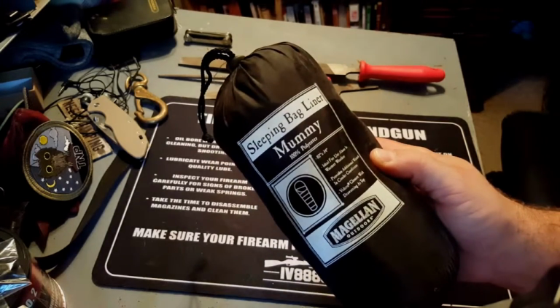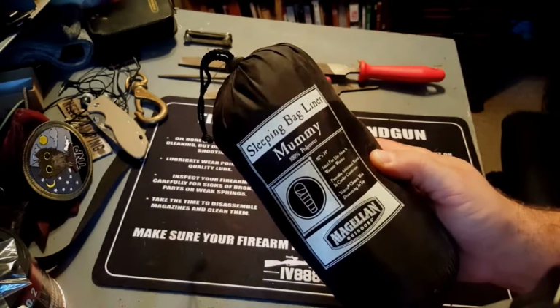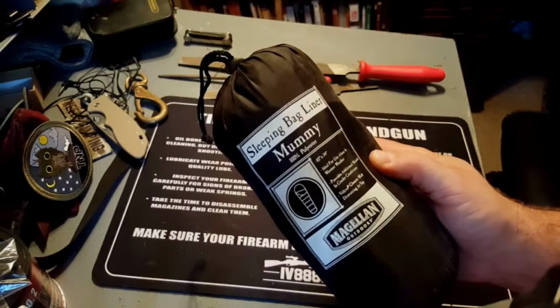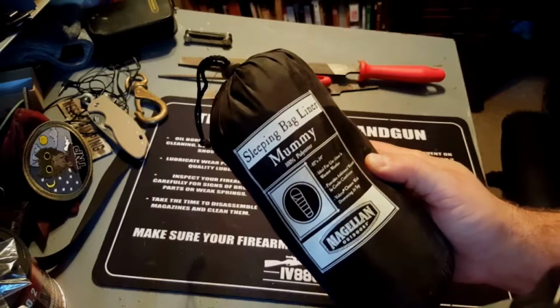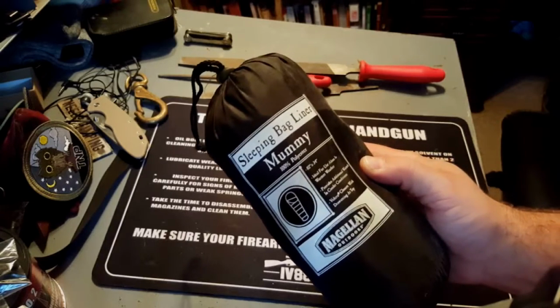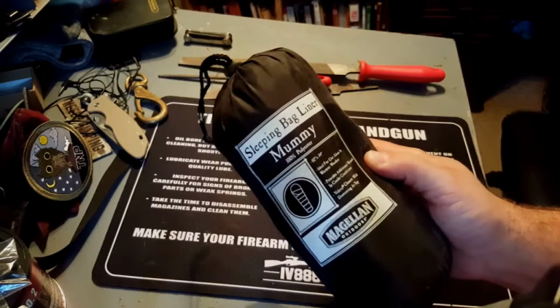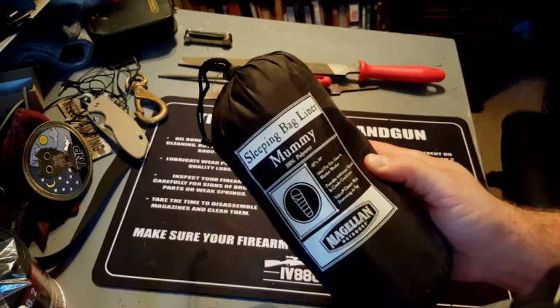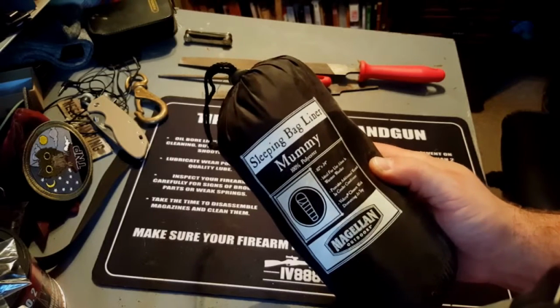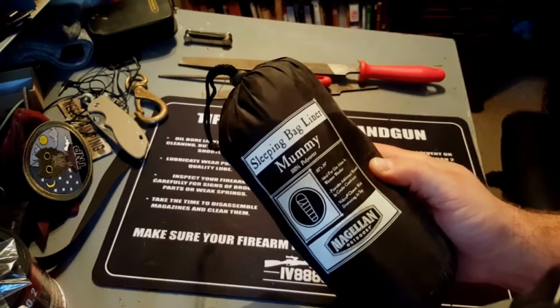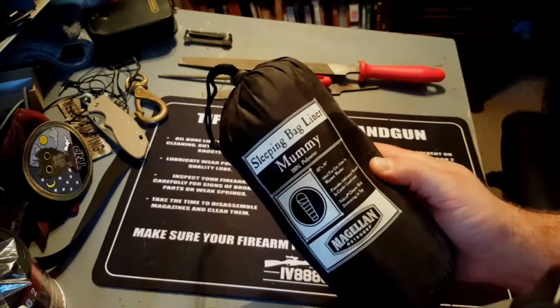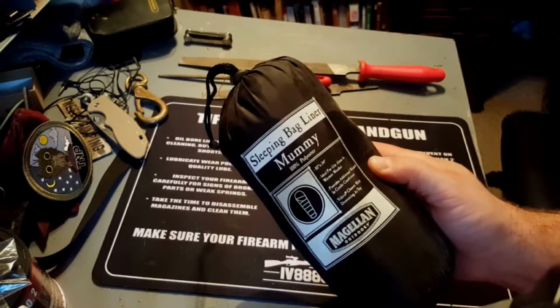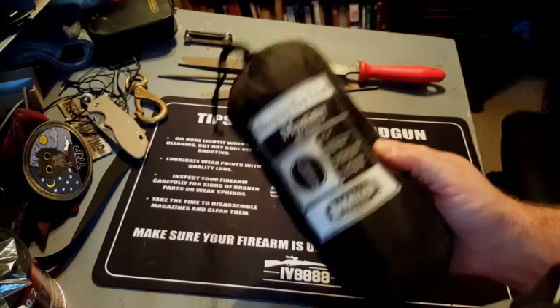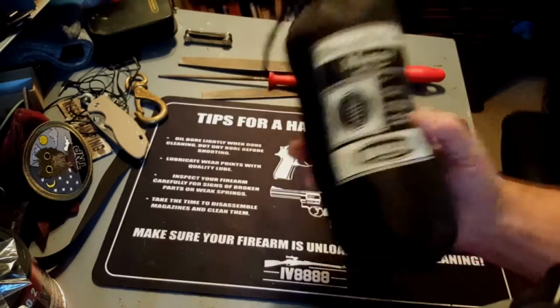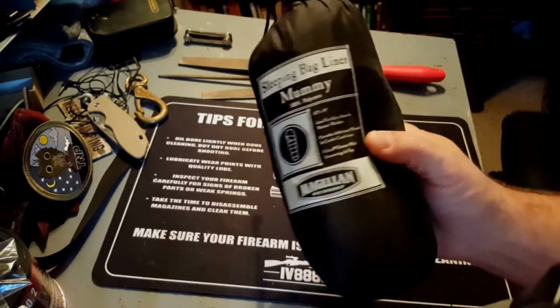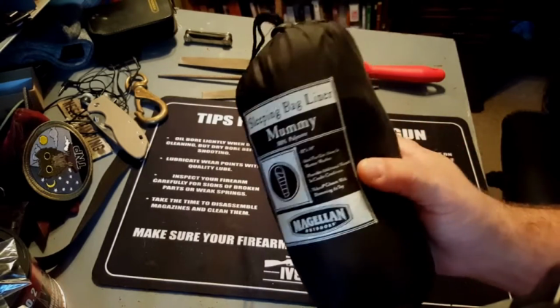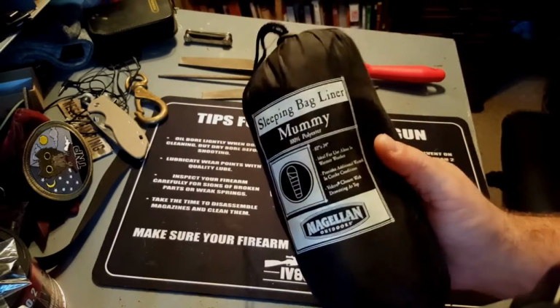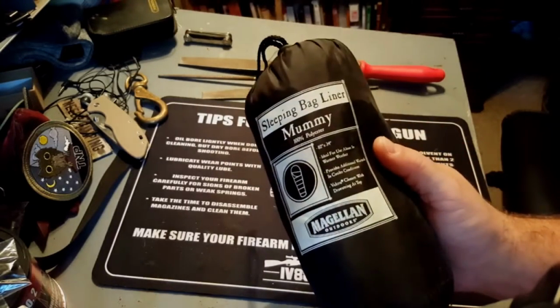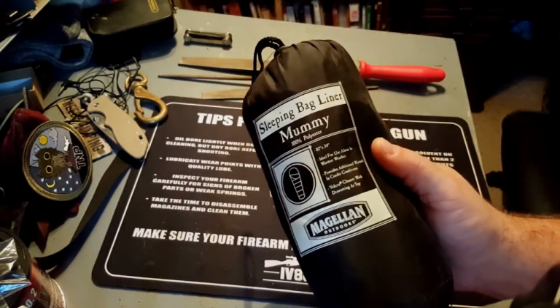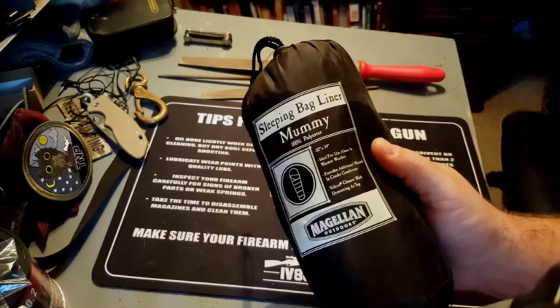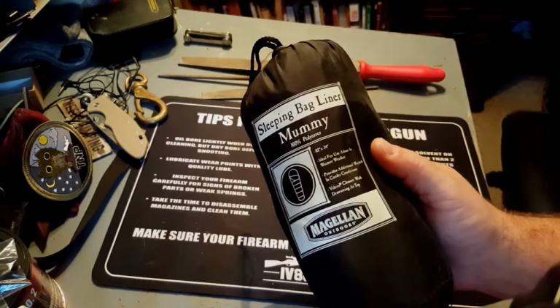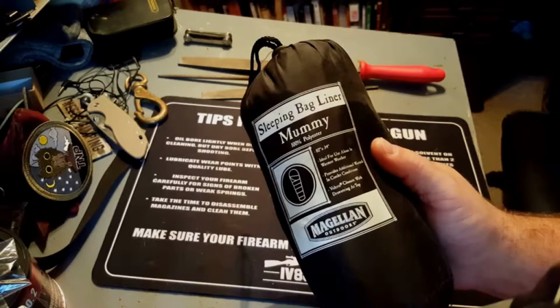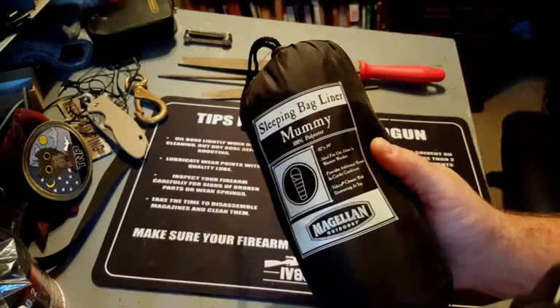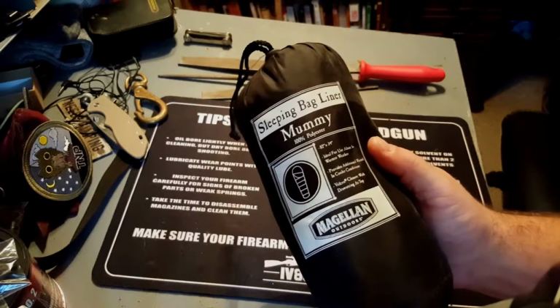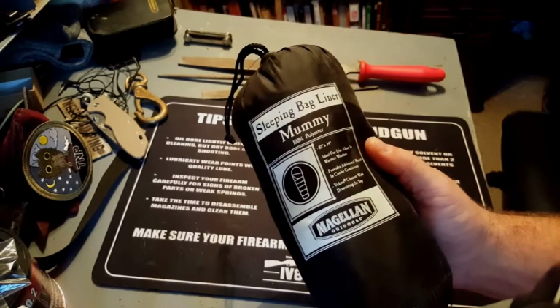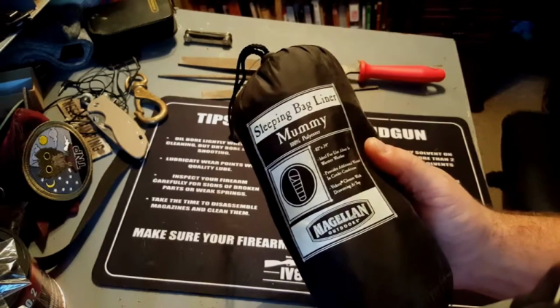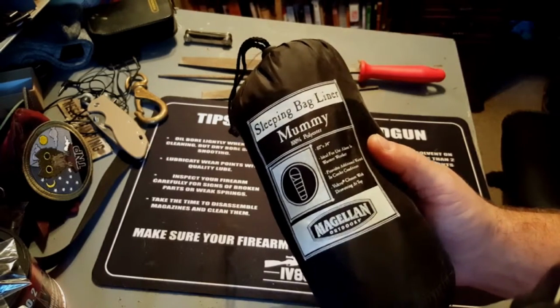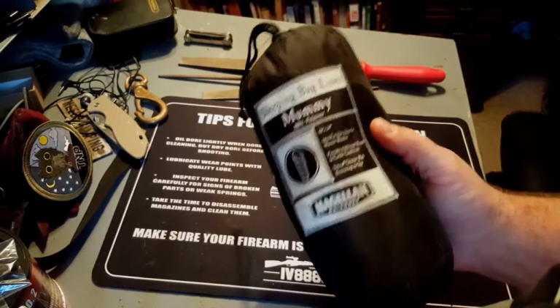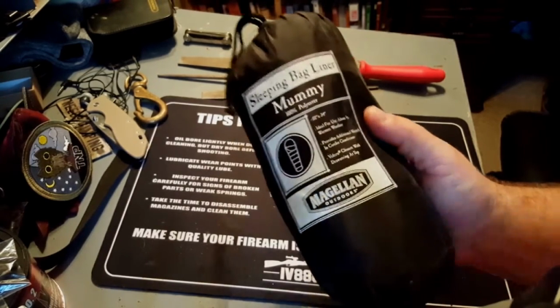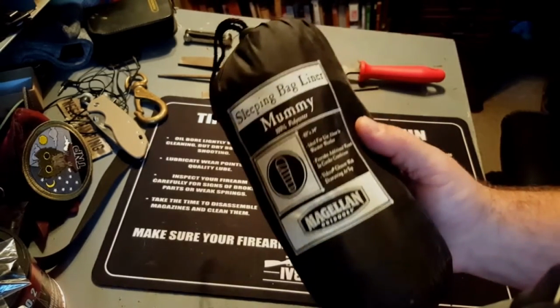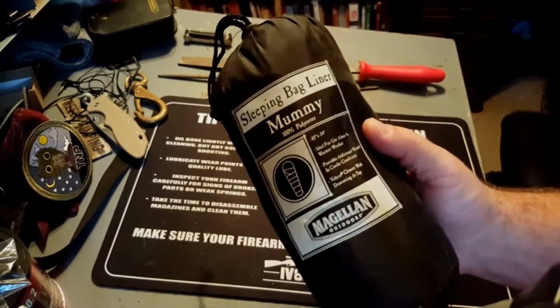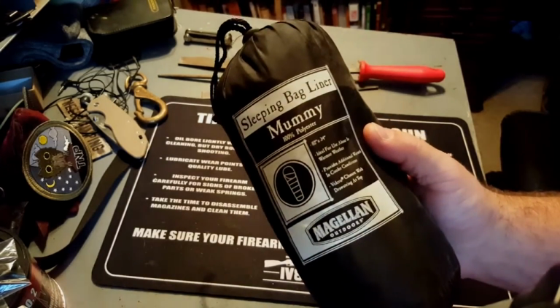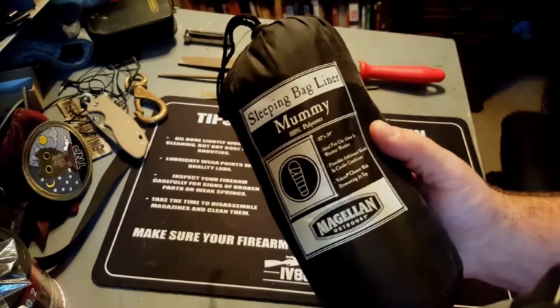100% polyester — it'll melt to your skin, so you gotta keep it away from fire and hot objects. It will melt on you. Polyester after all is just oil — it's petroleum.